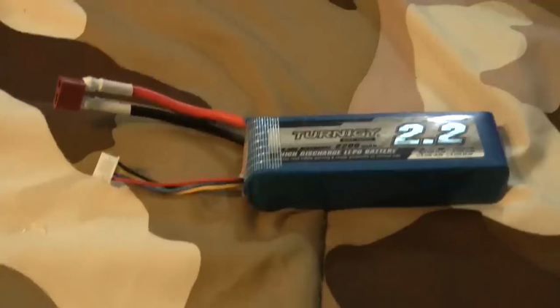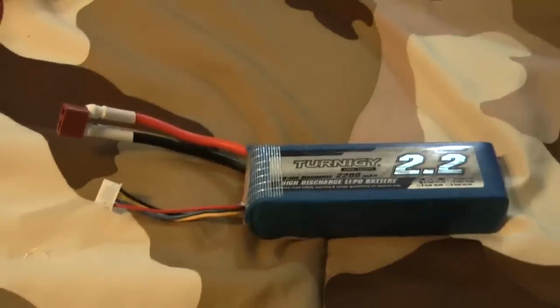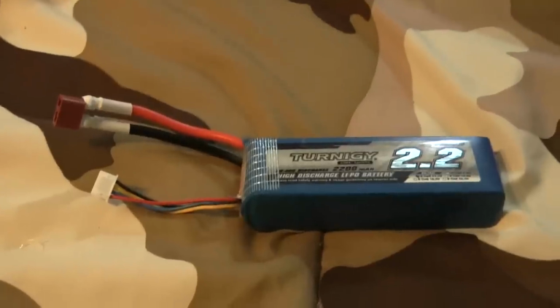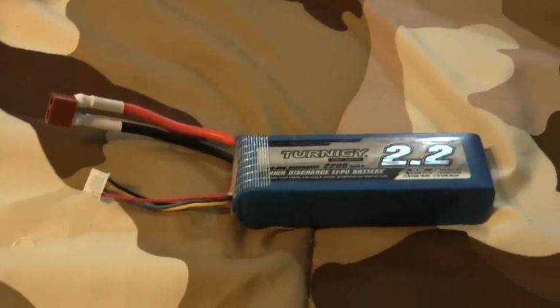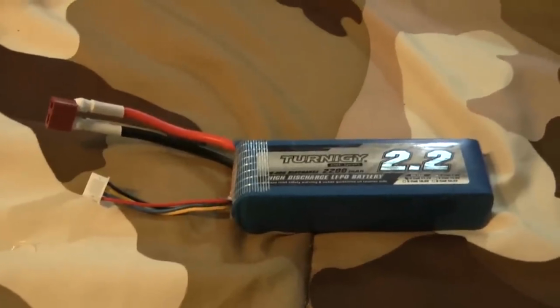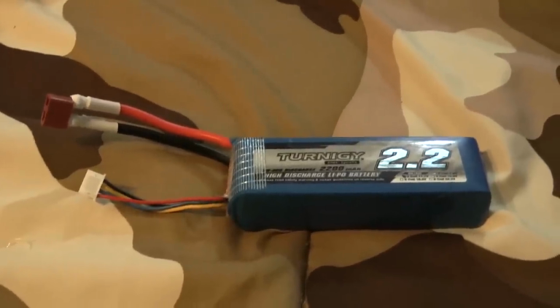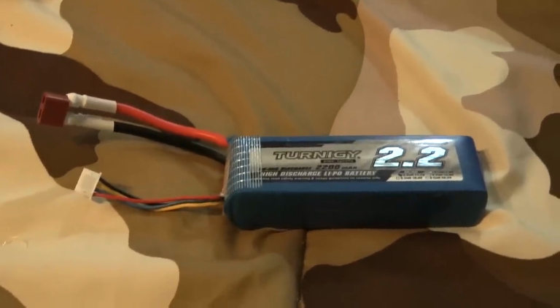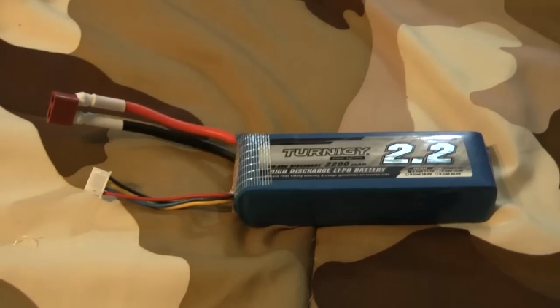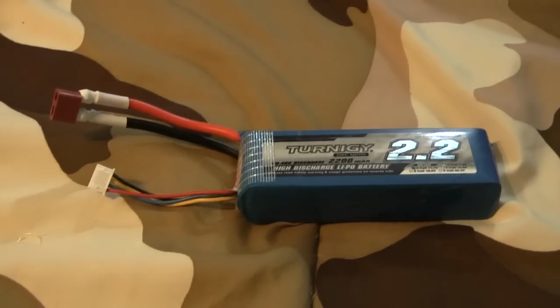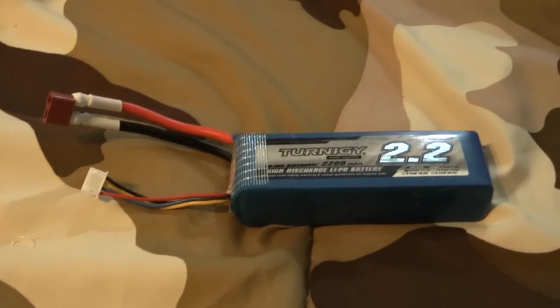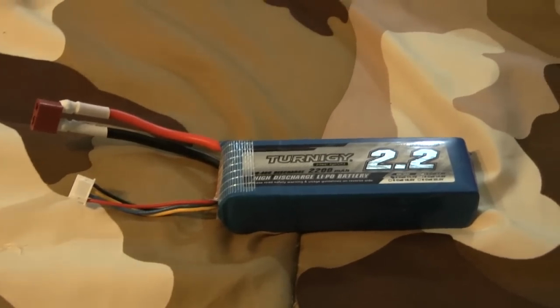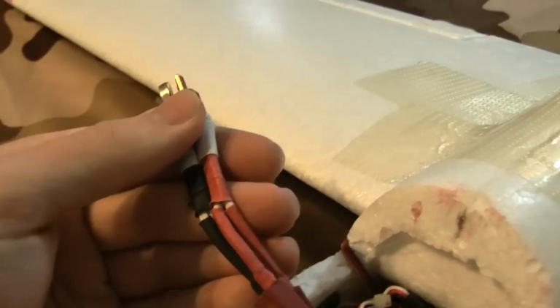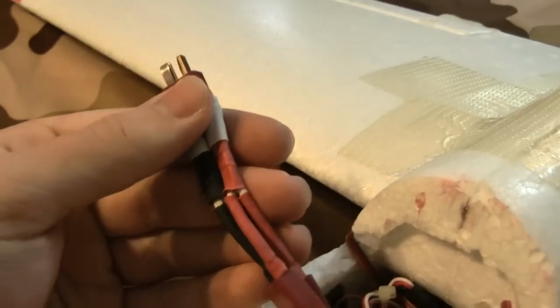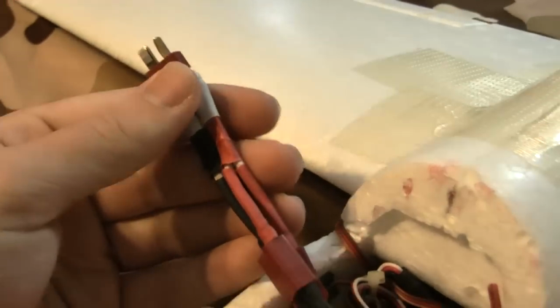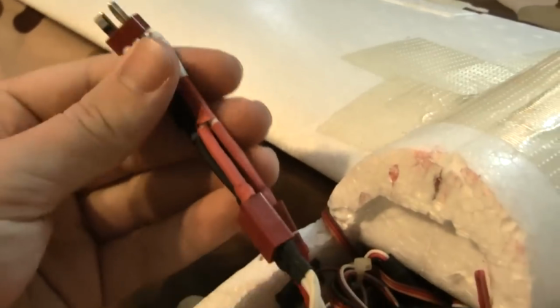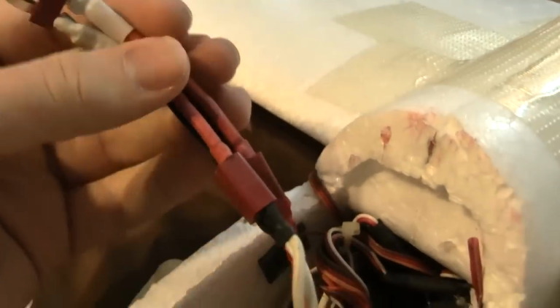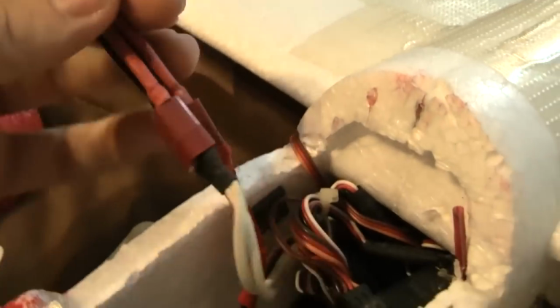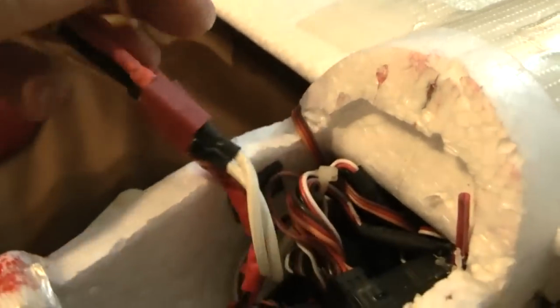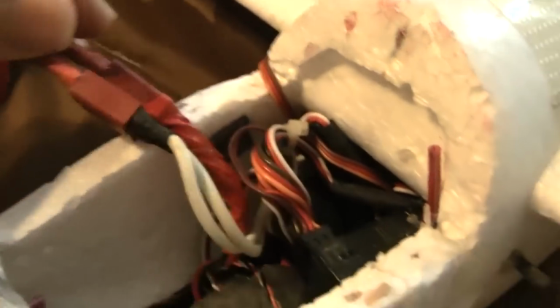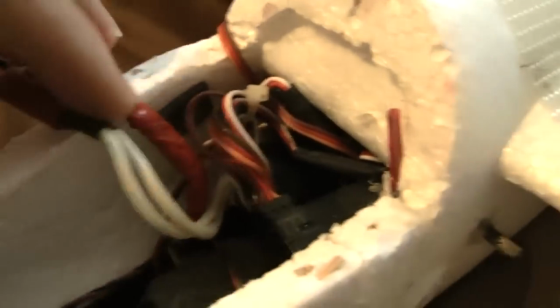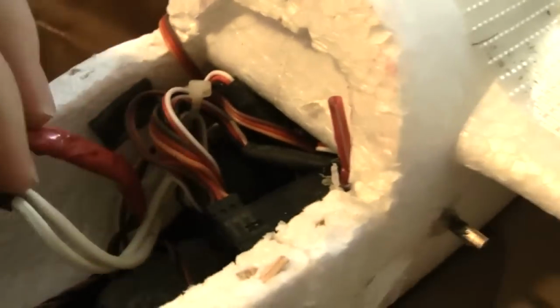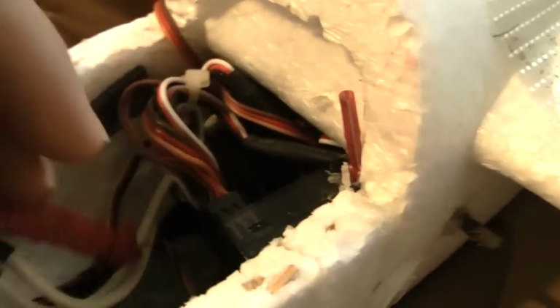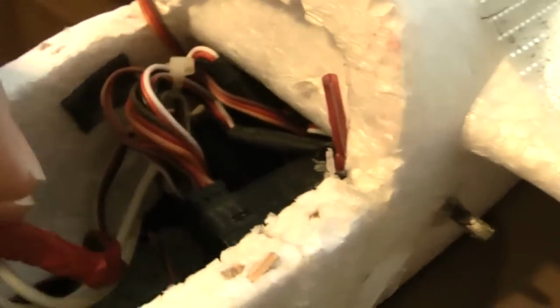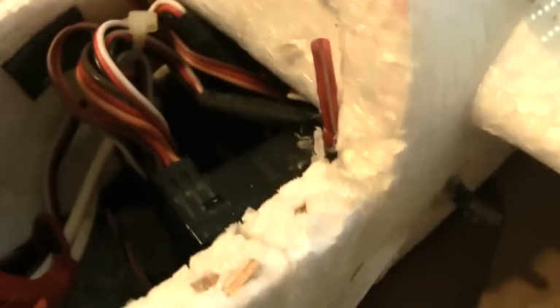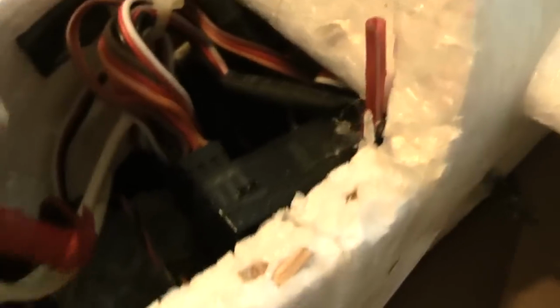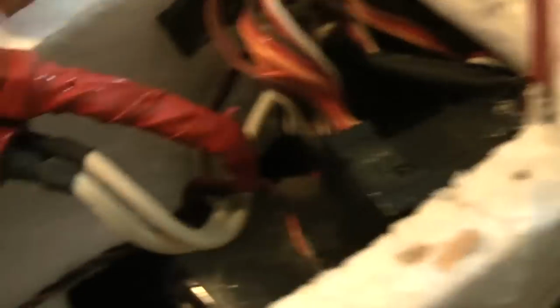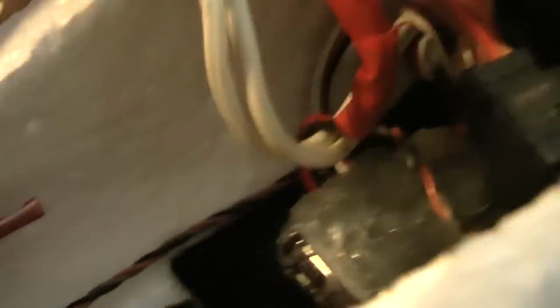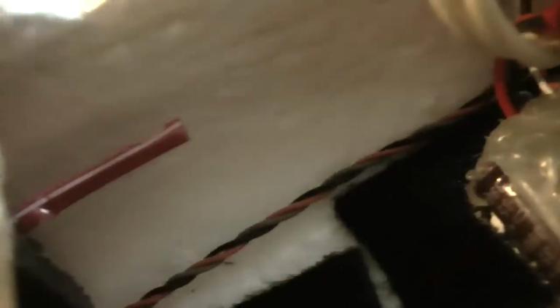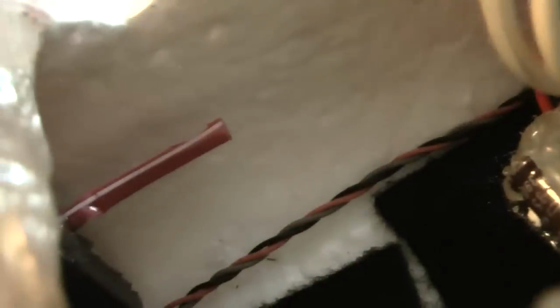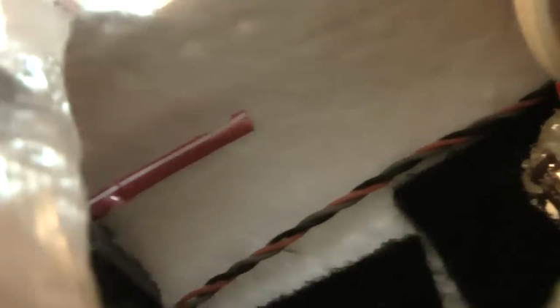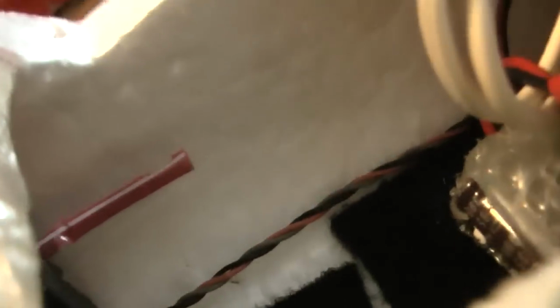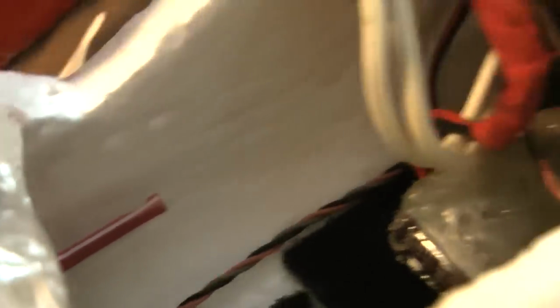I'm using a 2200 milliamp three-cell battery pushed all the way up to the front of the plane. This is connected to a Y connector which runs to my ESC and BEC, and I have dual Spektrum receivers for extended range.